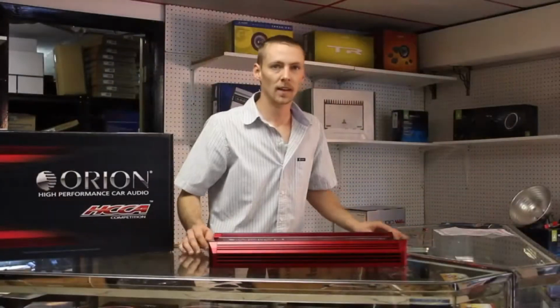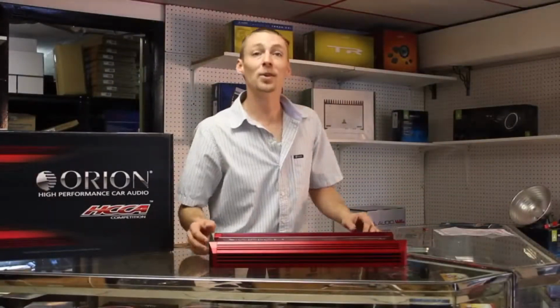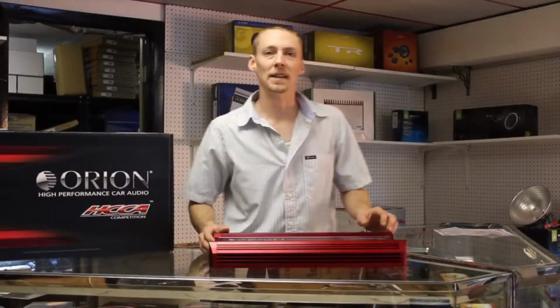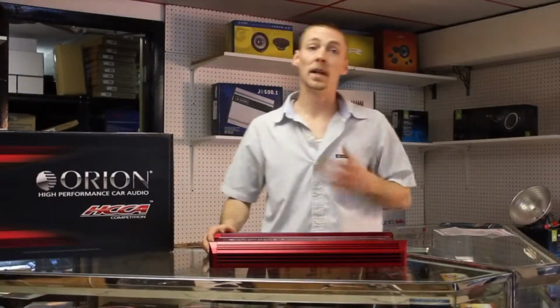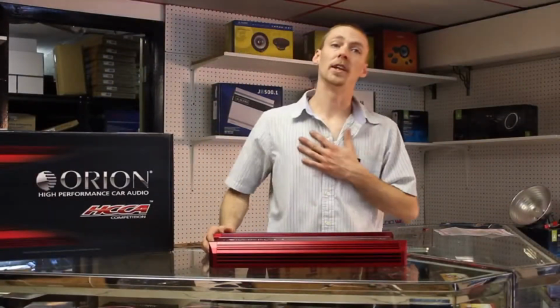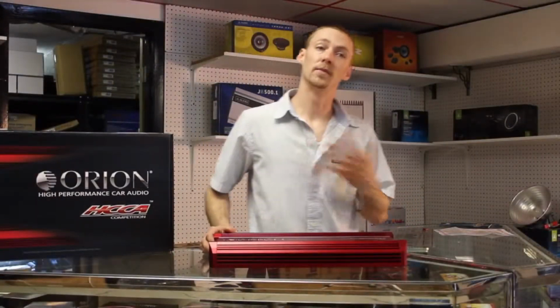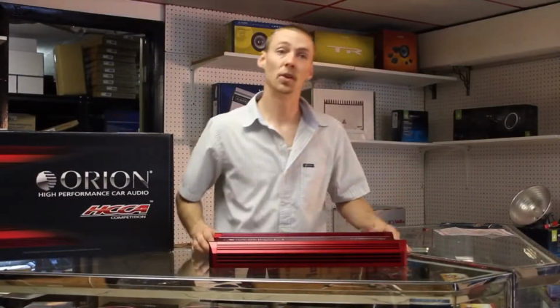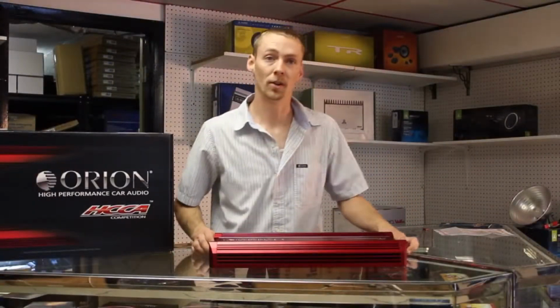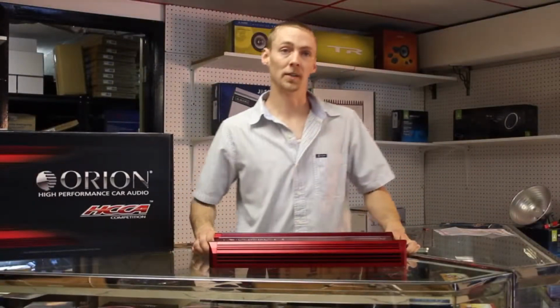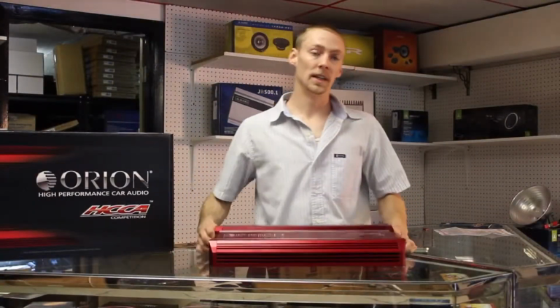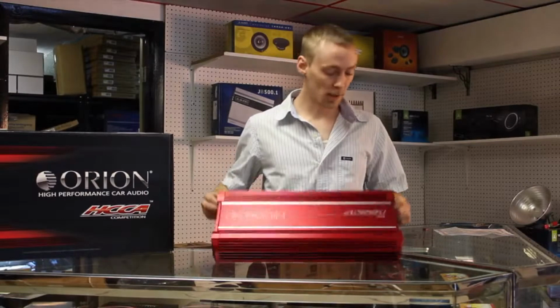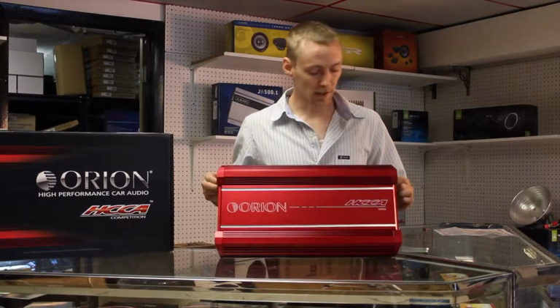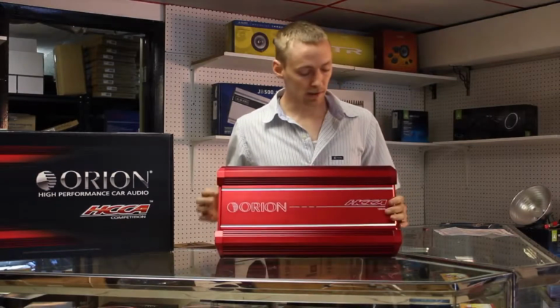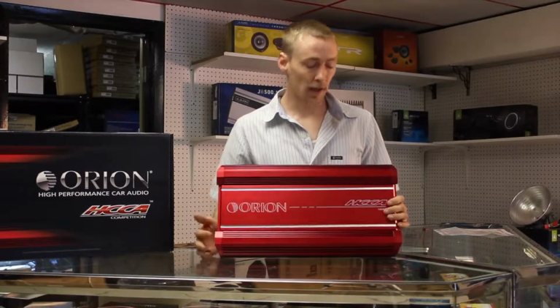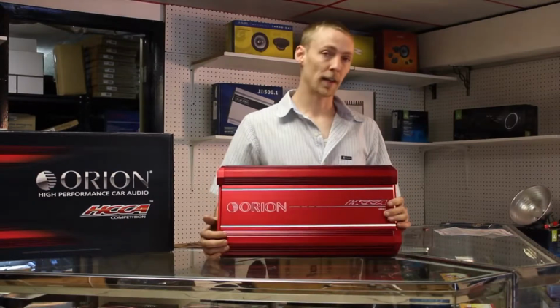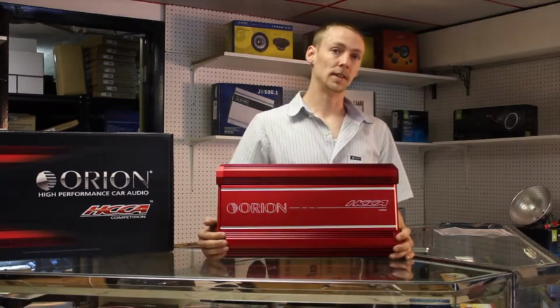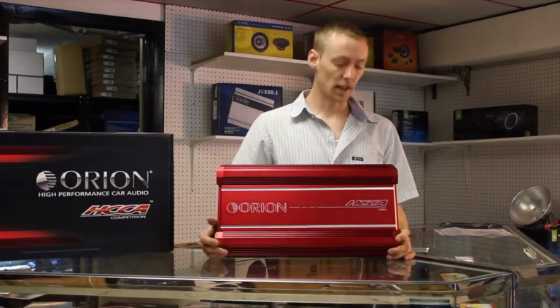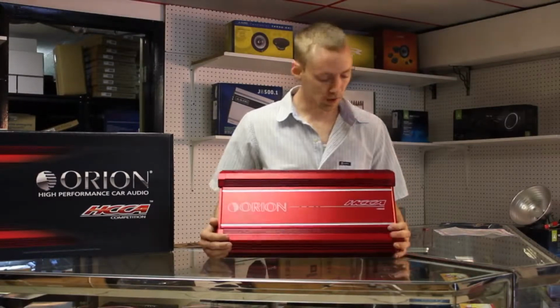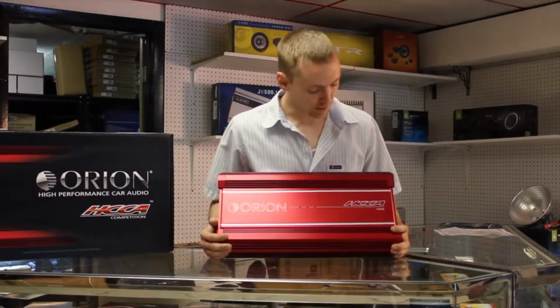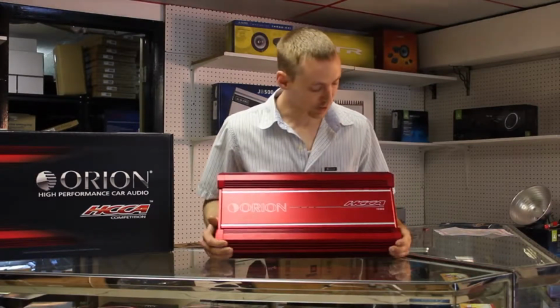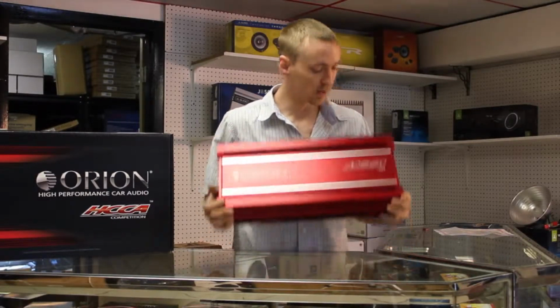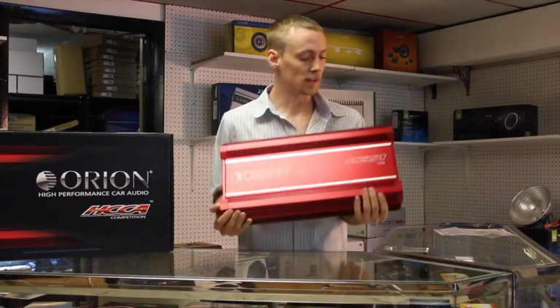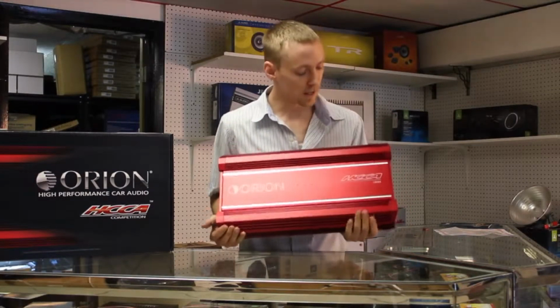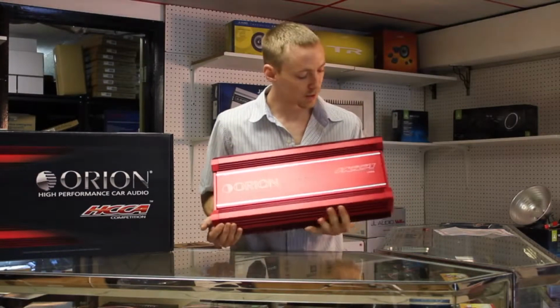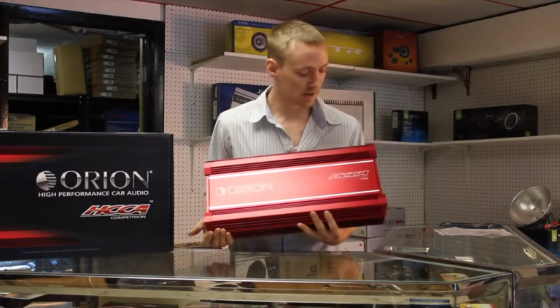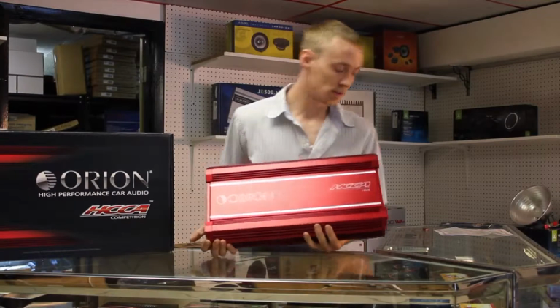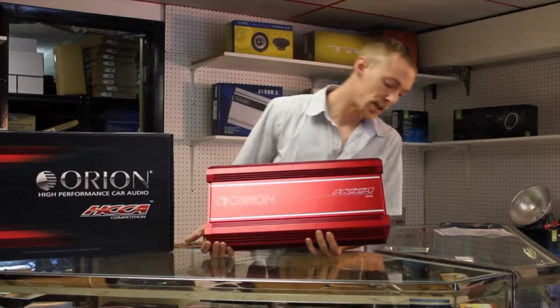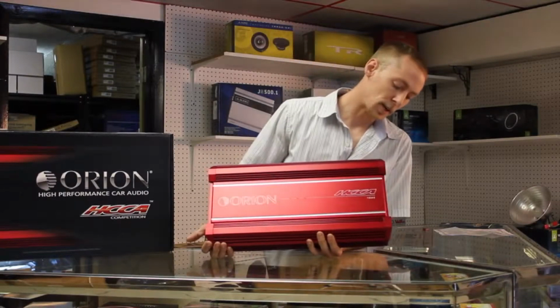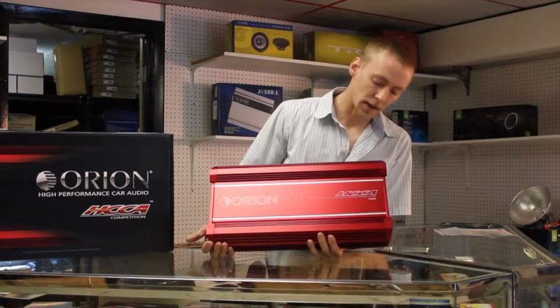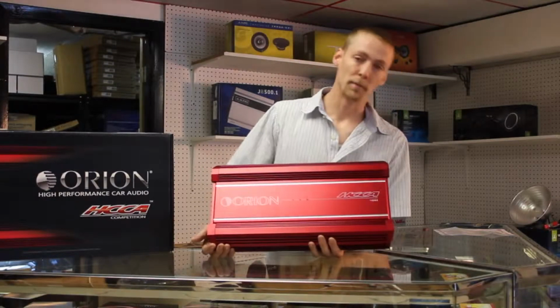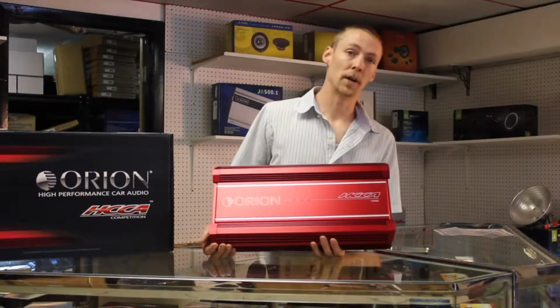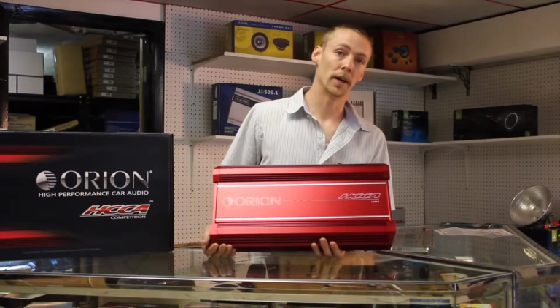My name is Shea from PNR Car Audio and today we're taking a look at the Orion HCCA 1002. This is a 1000 watt RMS two channel amplifier made by Orion.